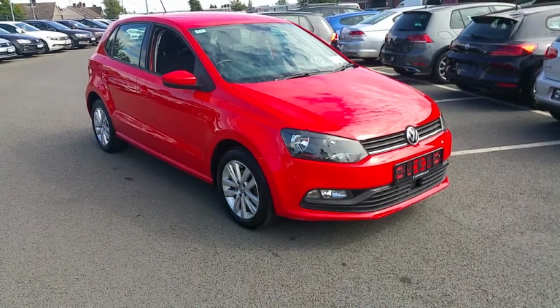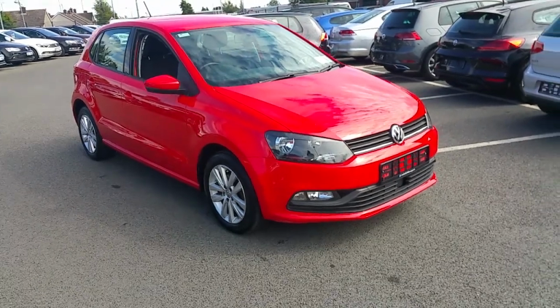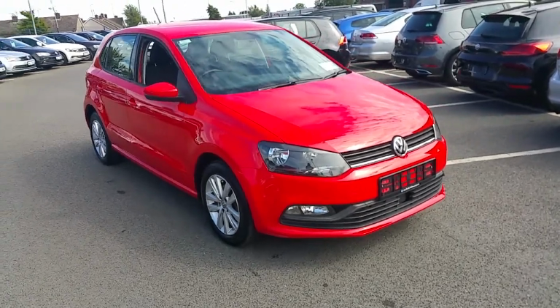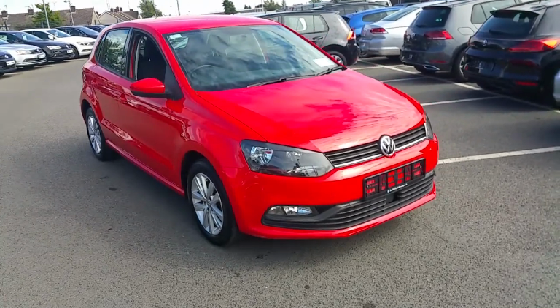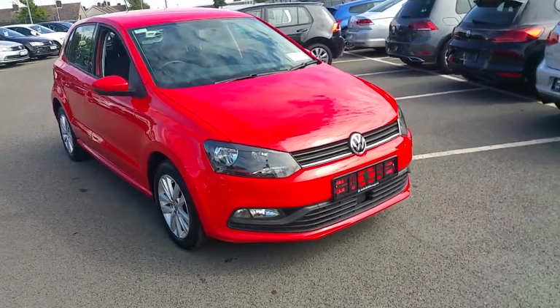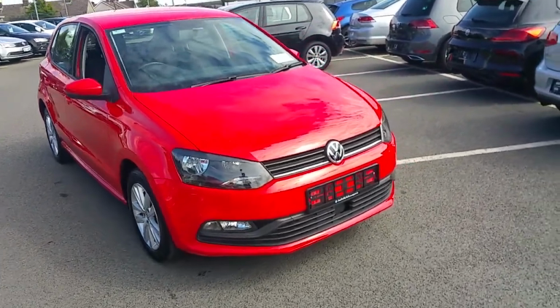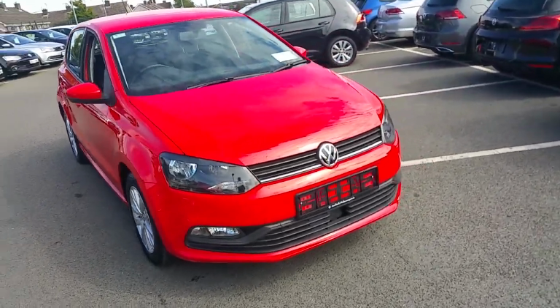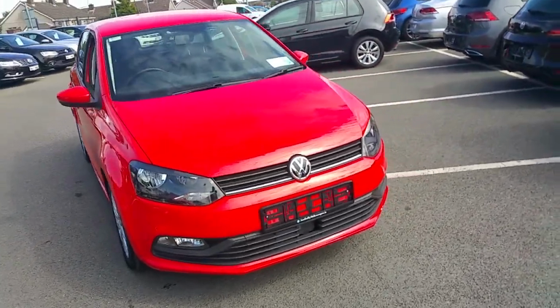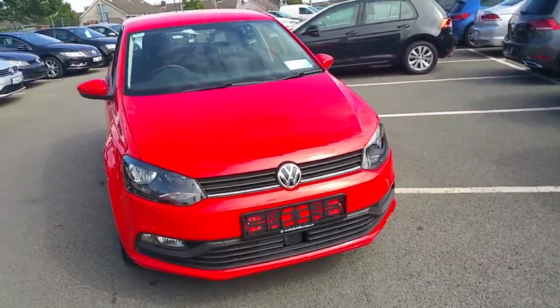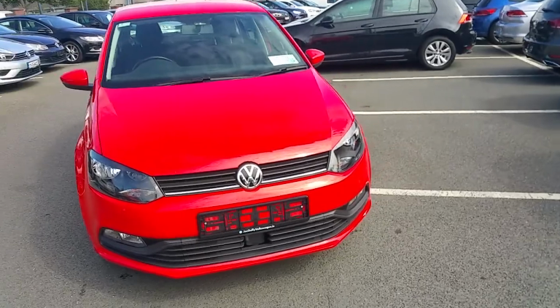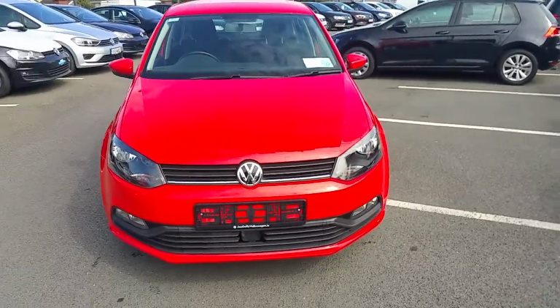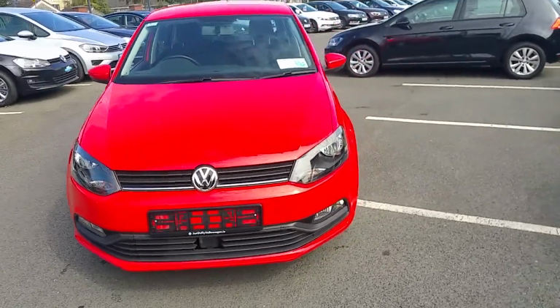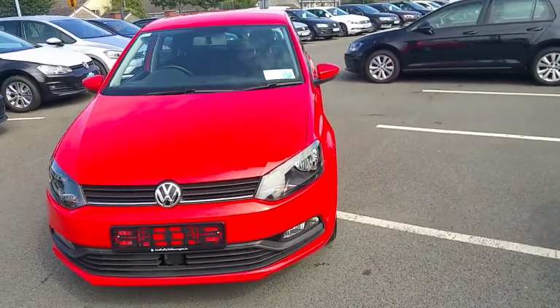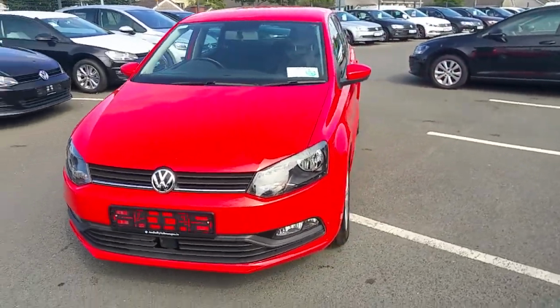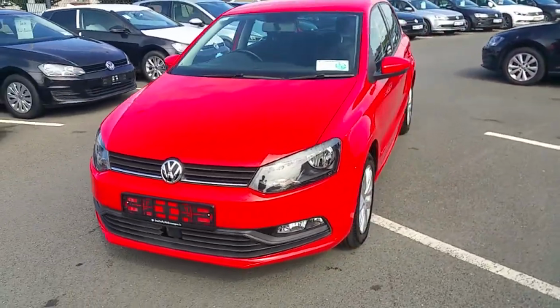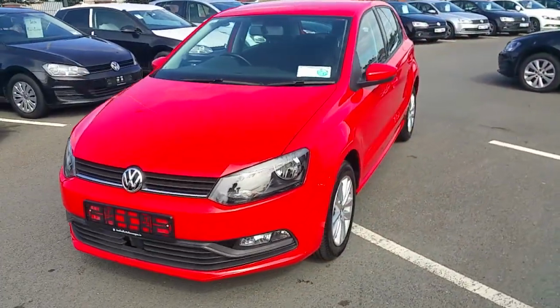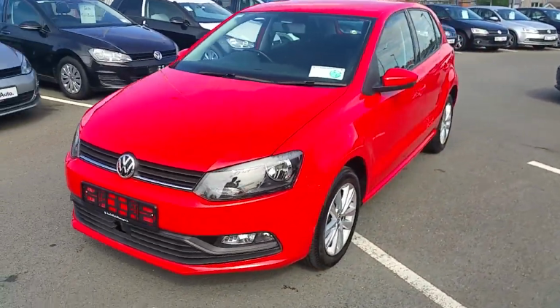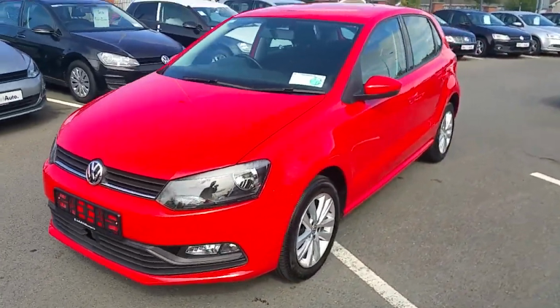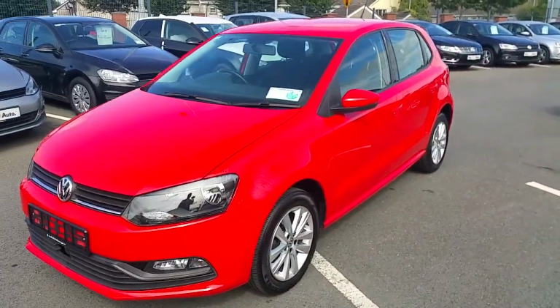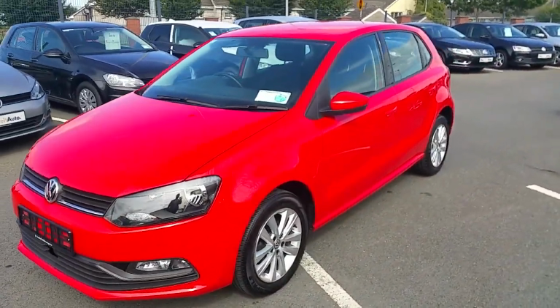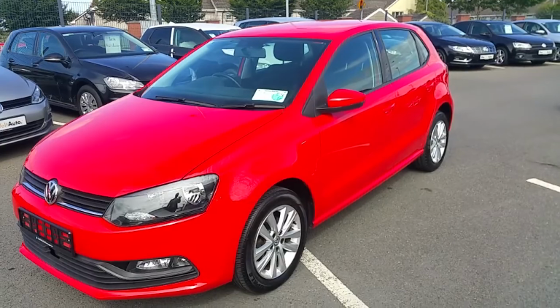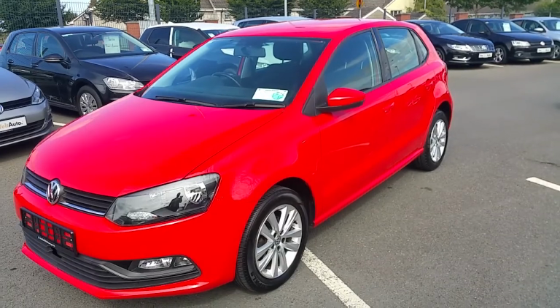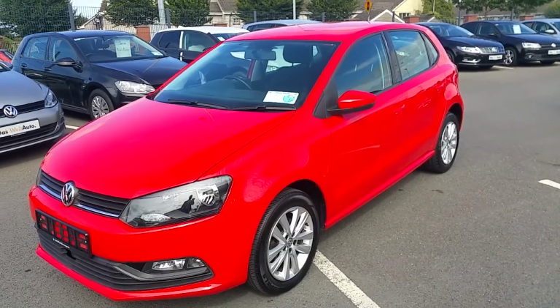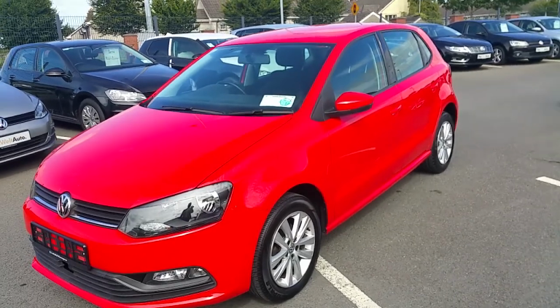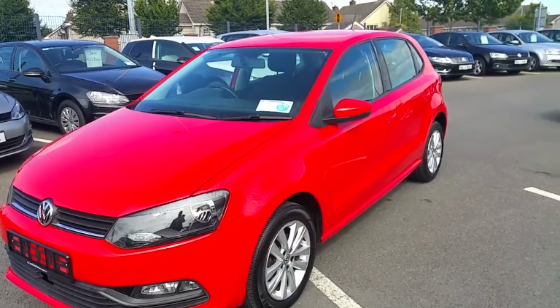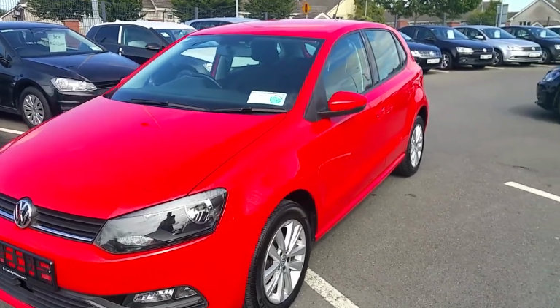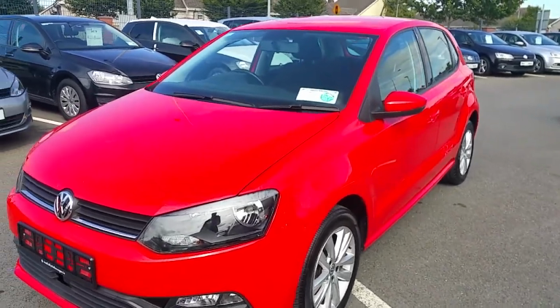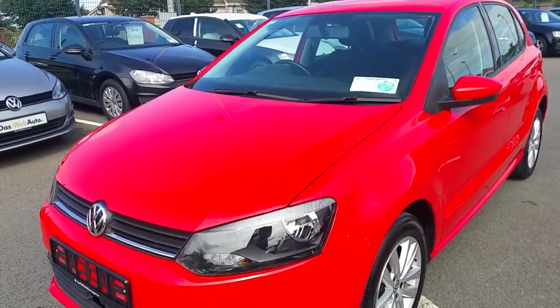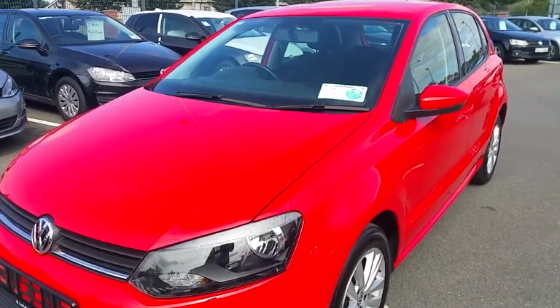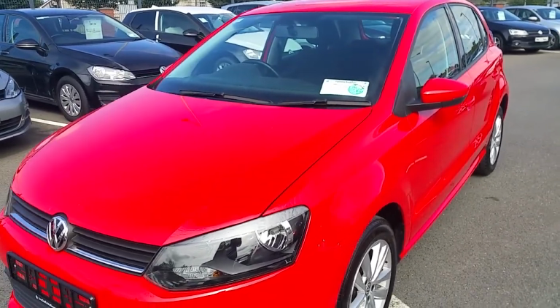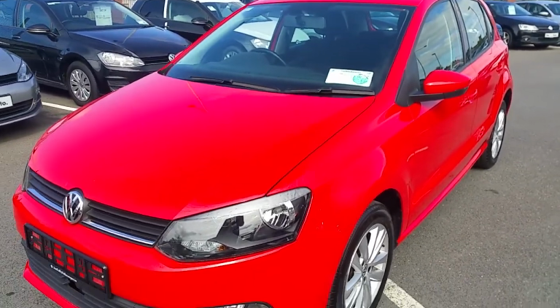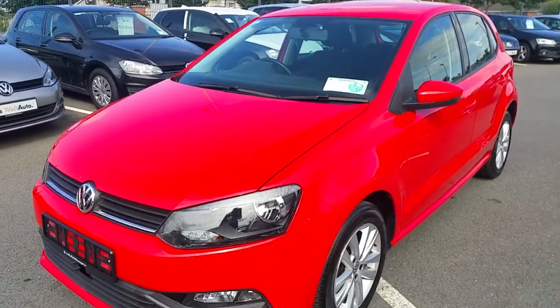Hello and welcome to Joe Duffy Volkswagen Navin. Here we have the 2015 151 Volkswagen Polo Trendline. It's a 1.0L petrol, 60bhp model with an annual road tax of 190 euros.